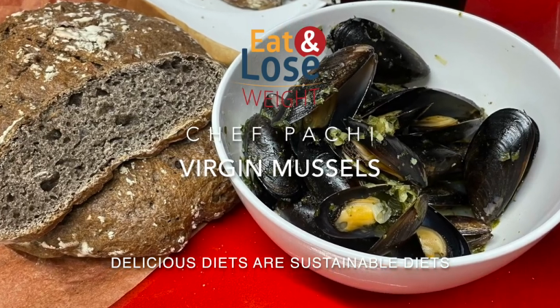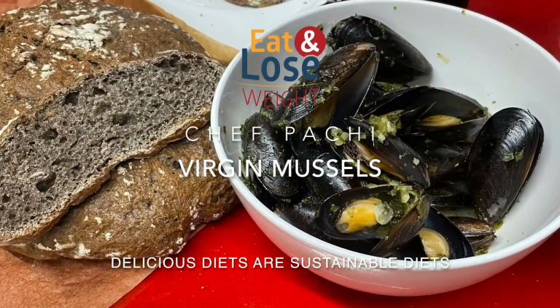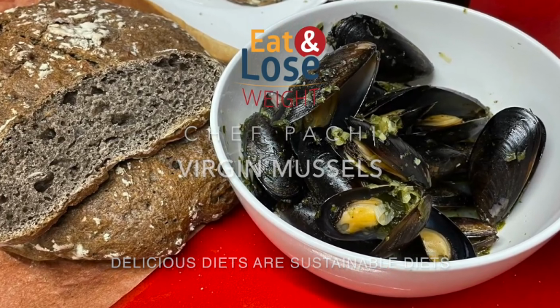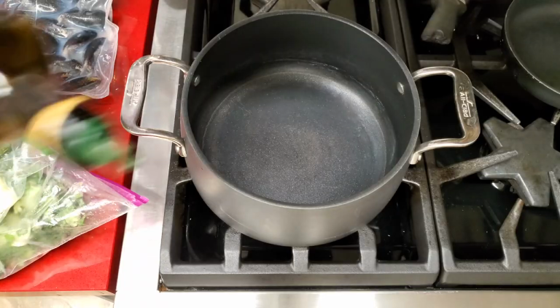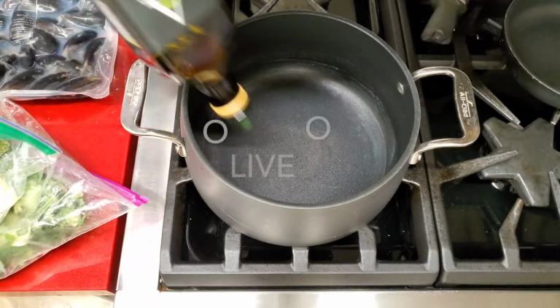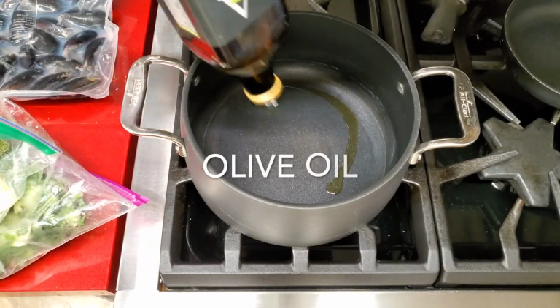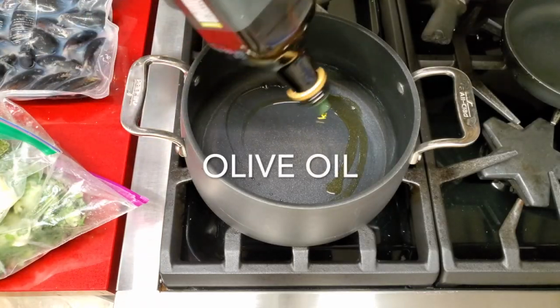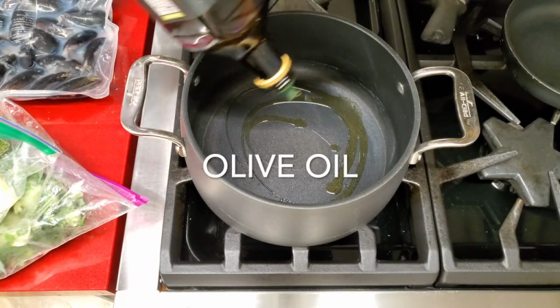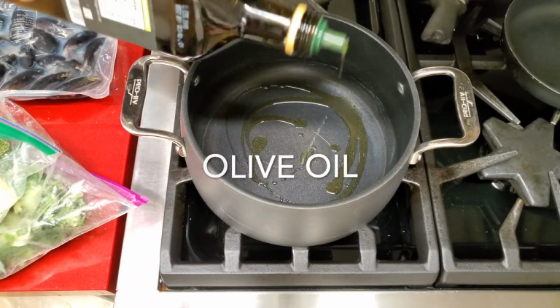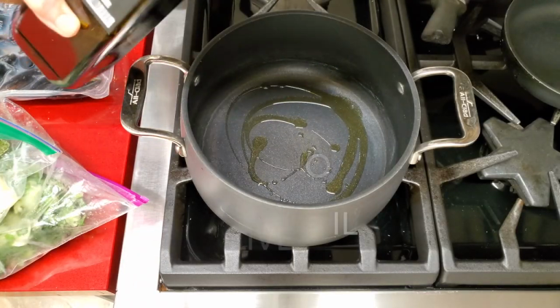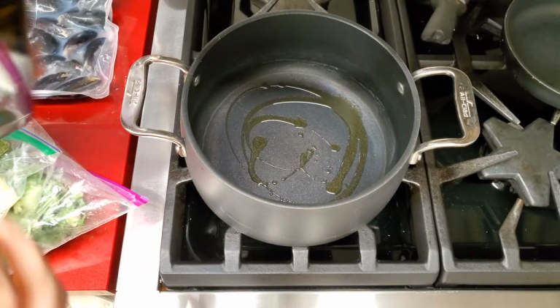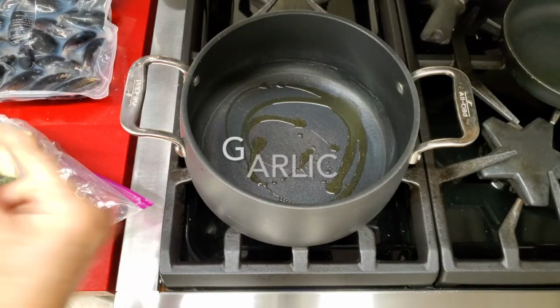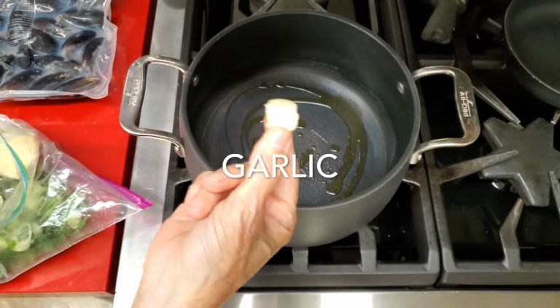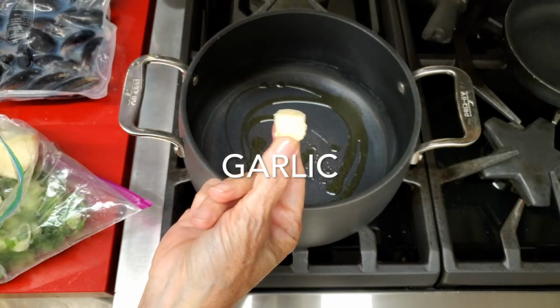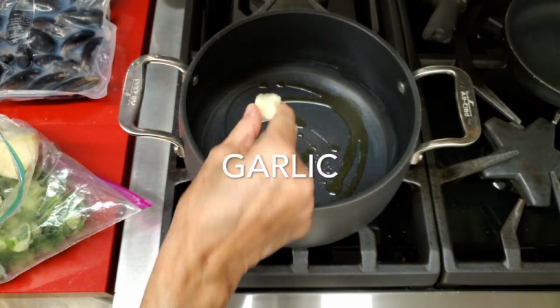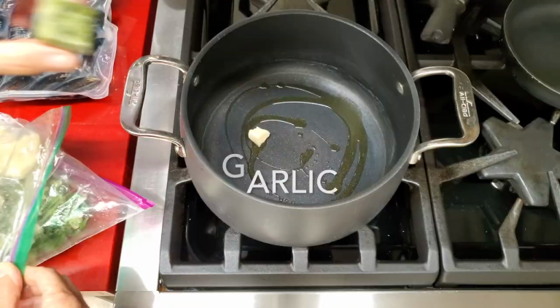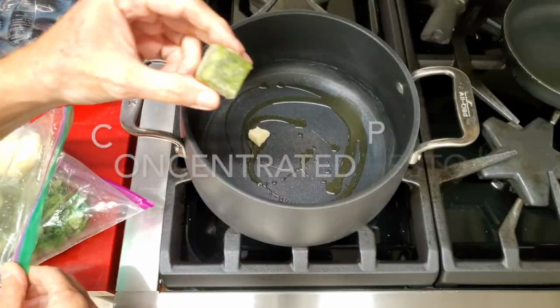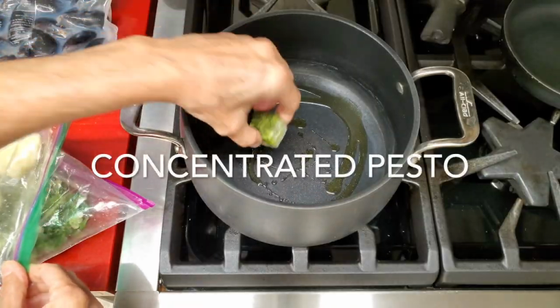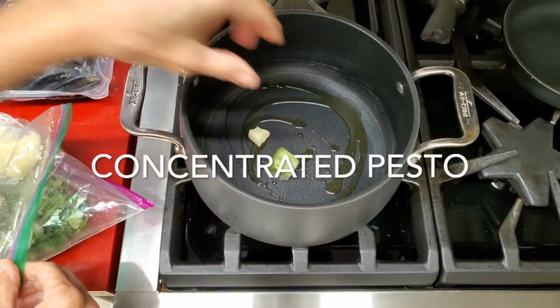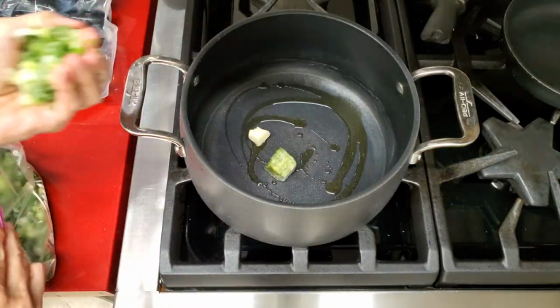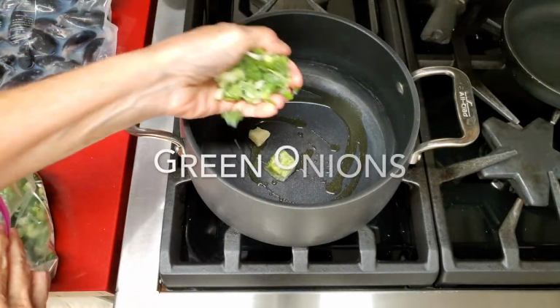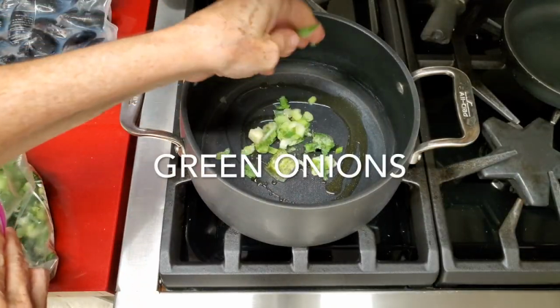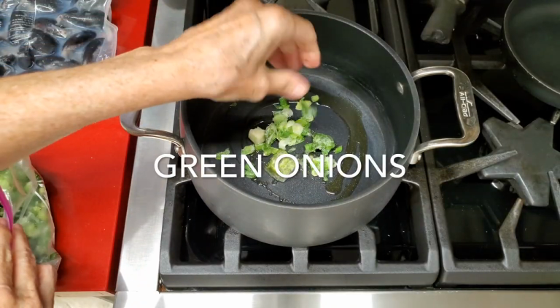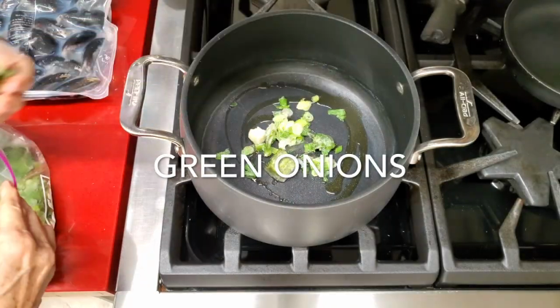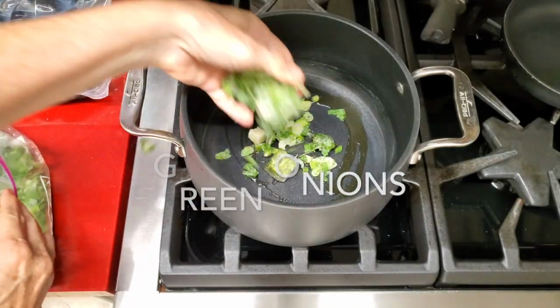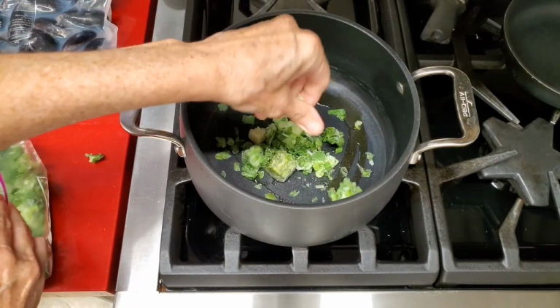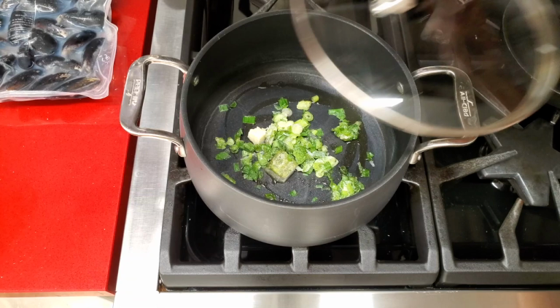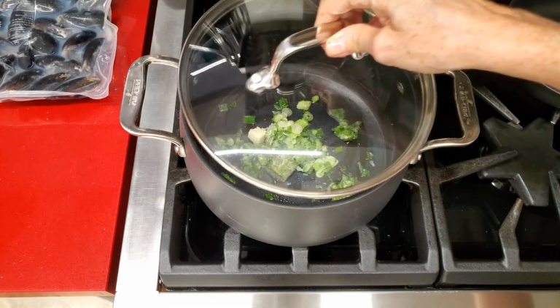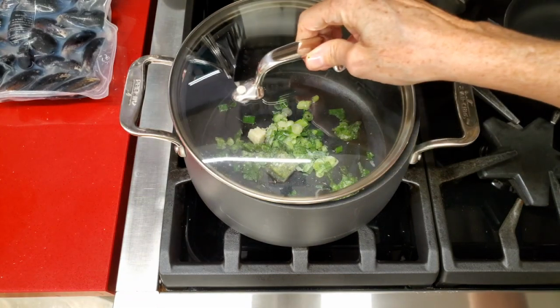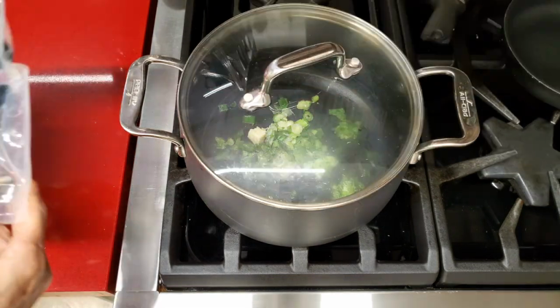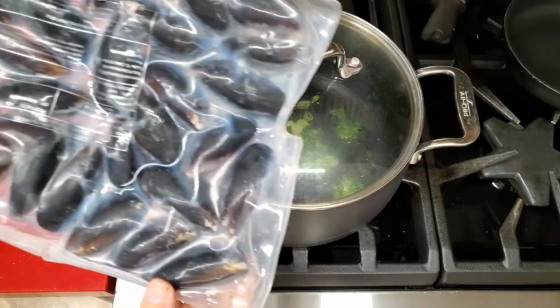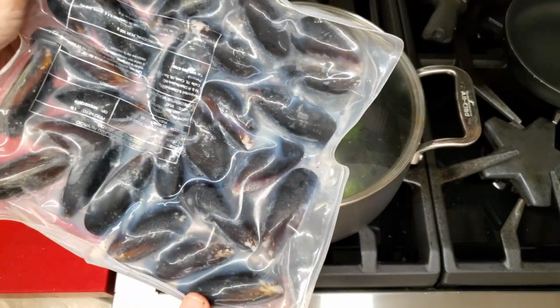First thing we're gonna add some olive oil to our pan, a cube of garlic, a tablespoon of concentrated pesto, and a quarter cup of green onion or two shallots.